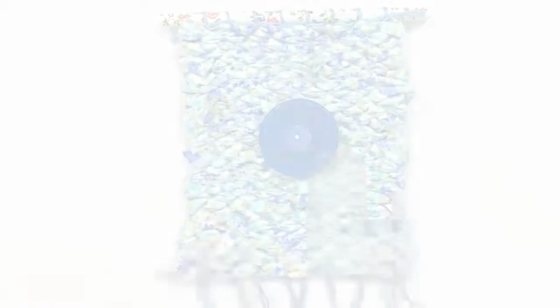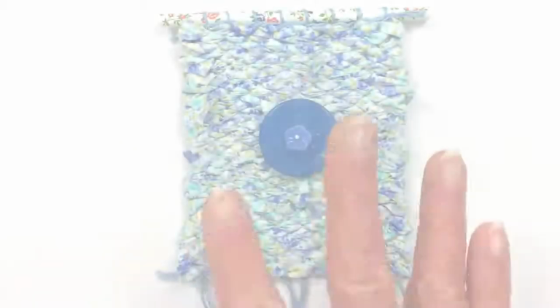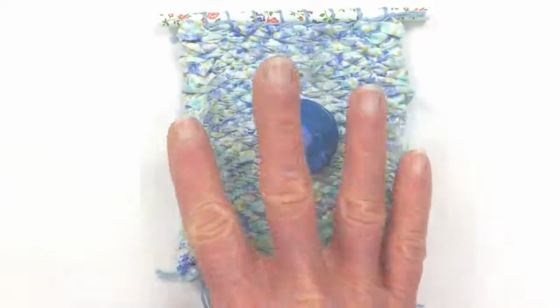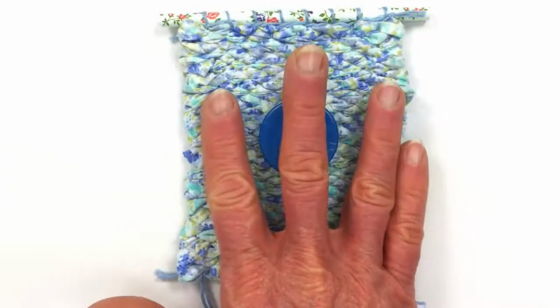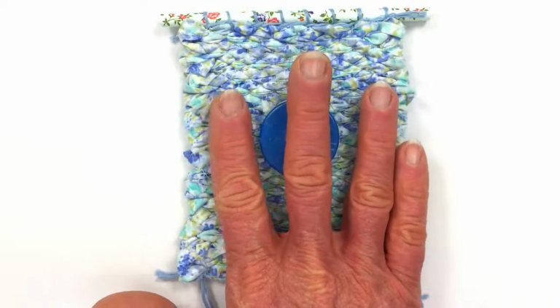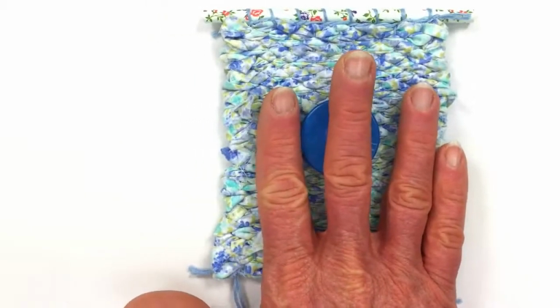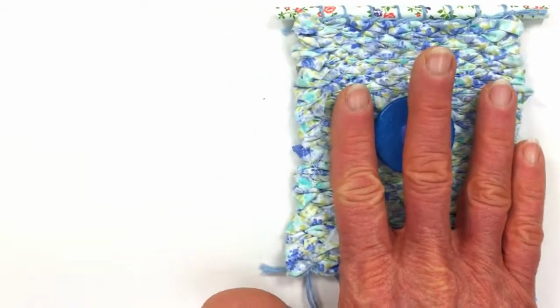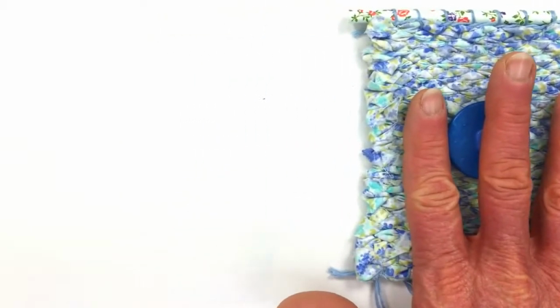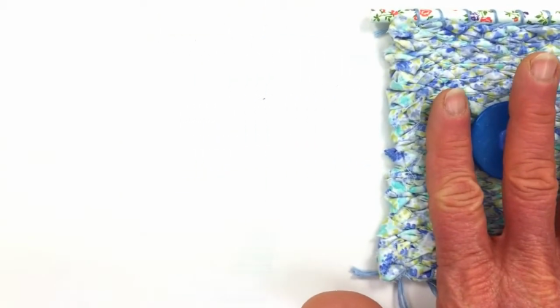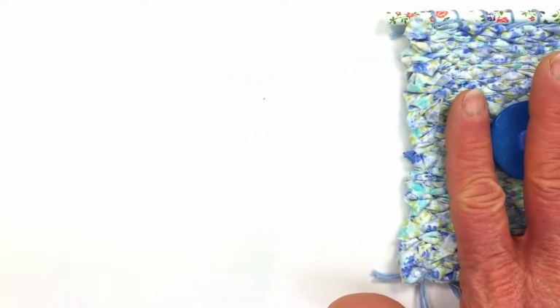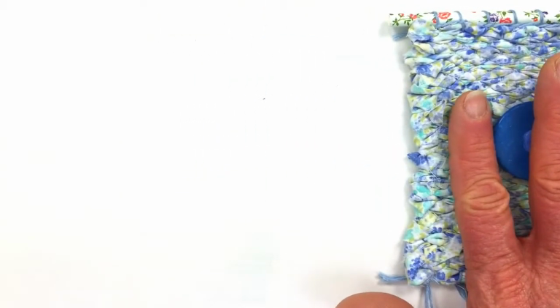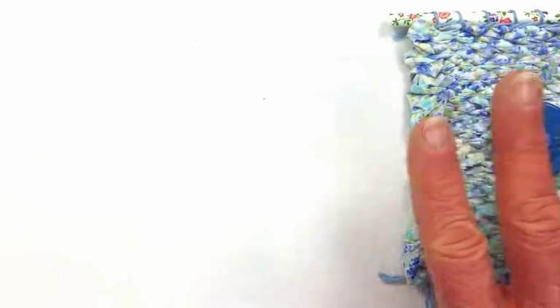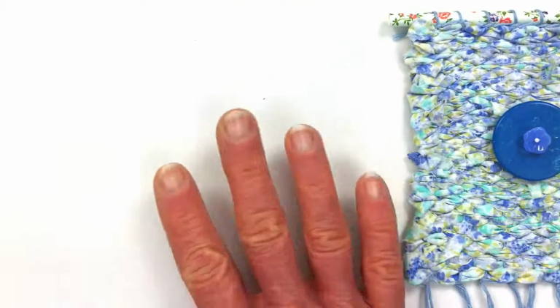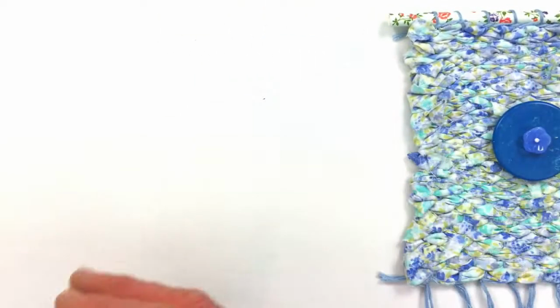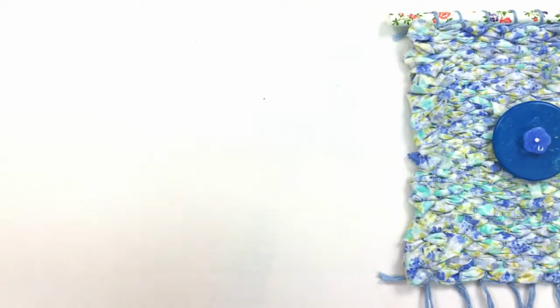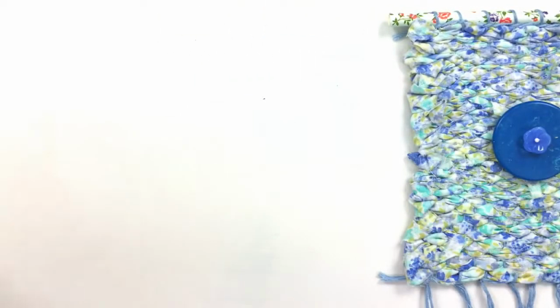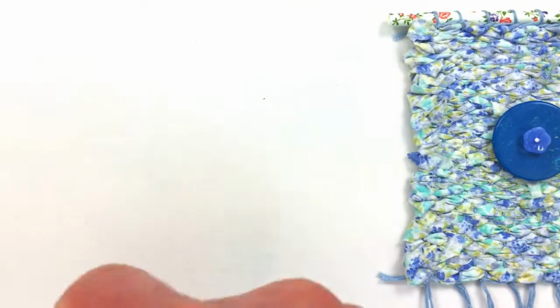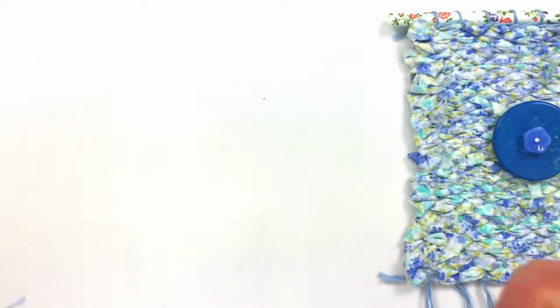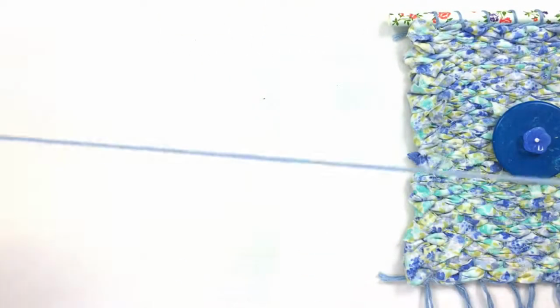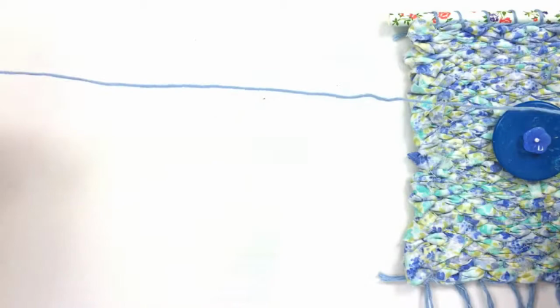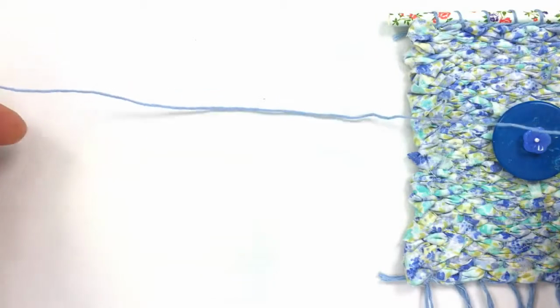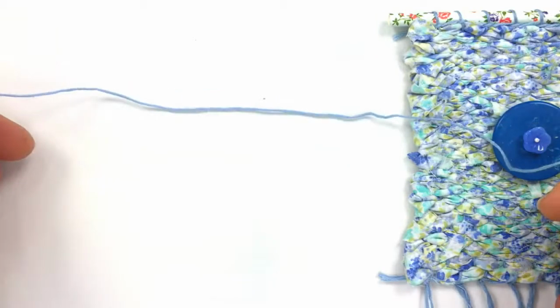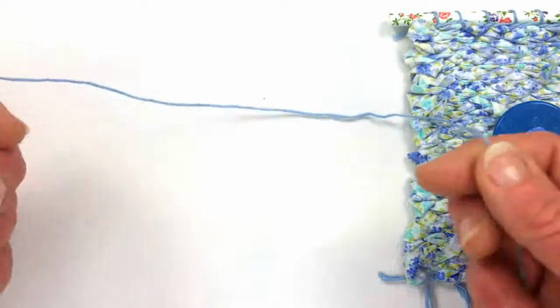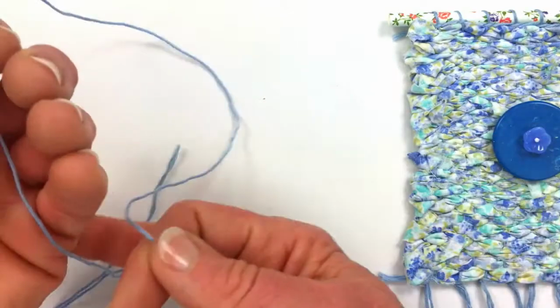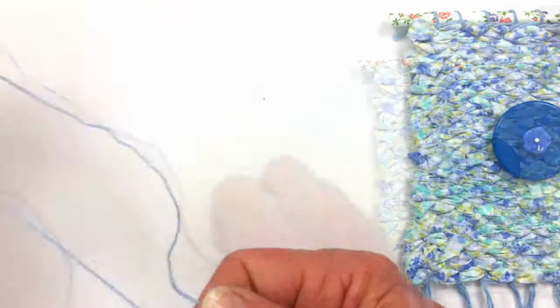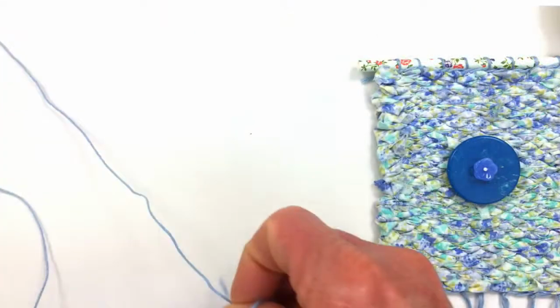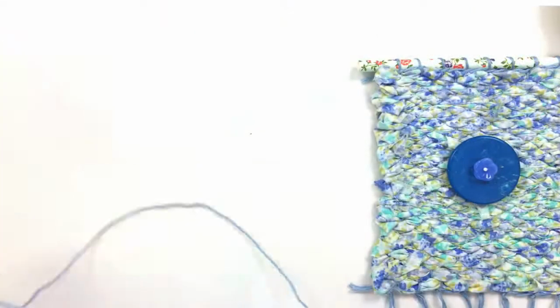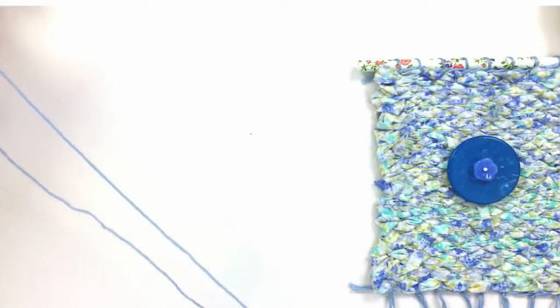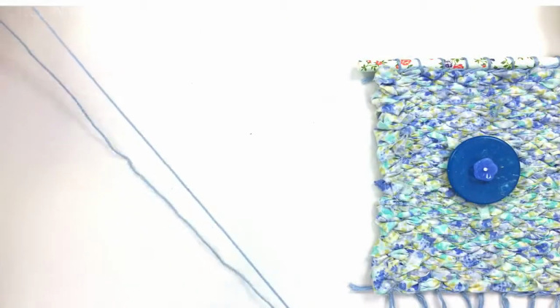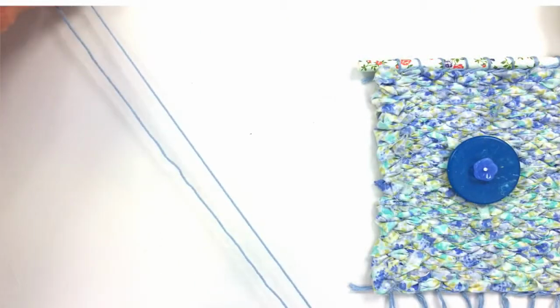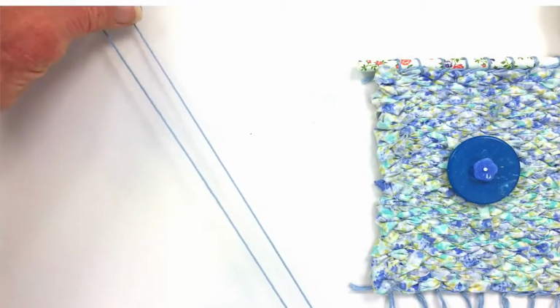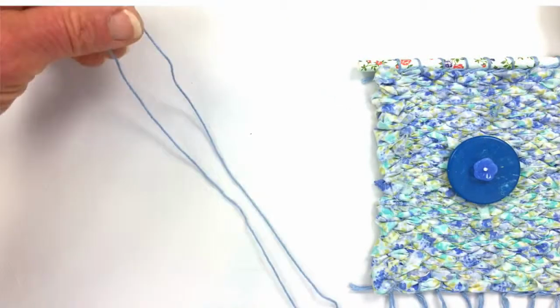I'm going to push the project off to the side a little bit so you can see what I'm doing here. The next step is to get the embroidery thread and find the center of it.